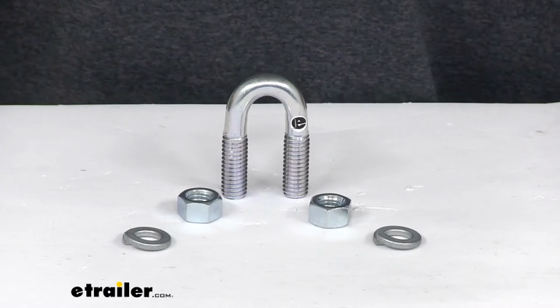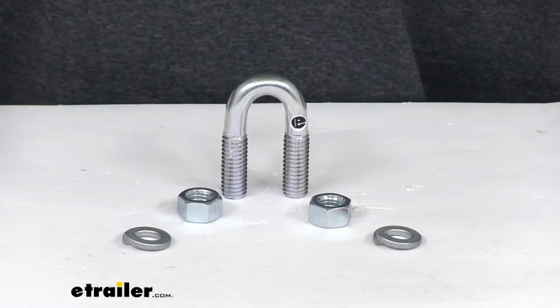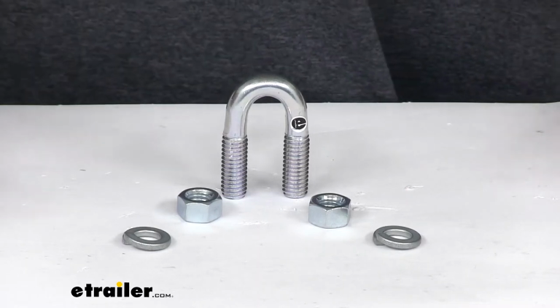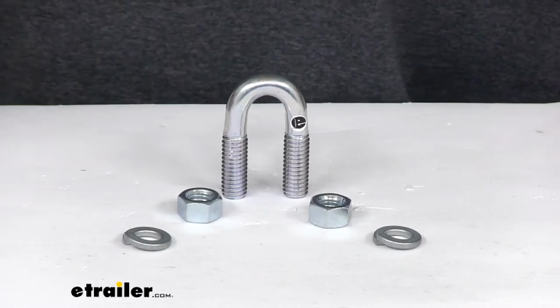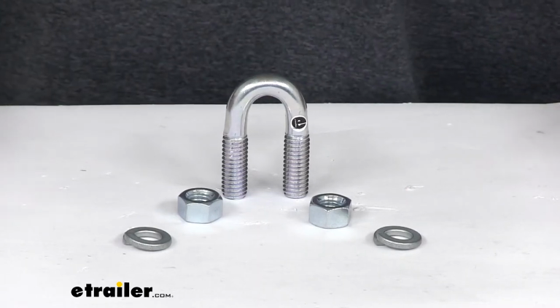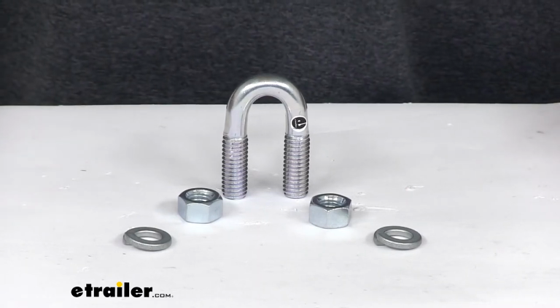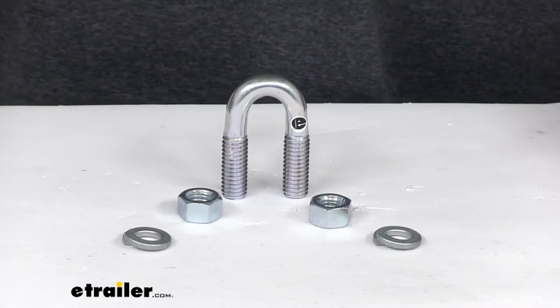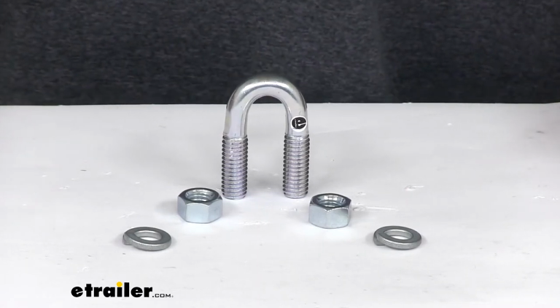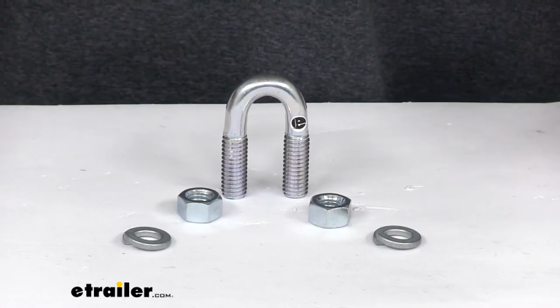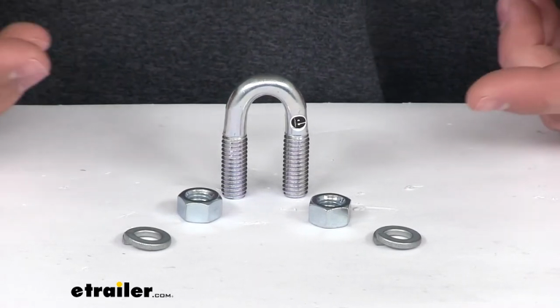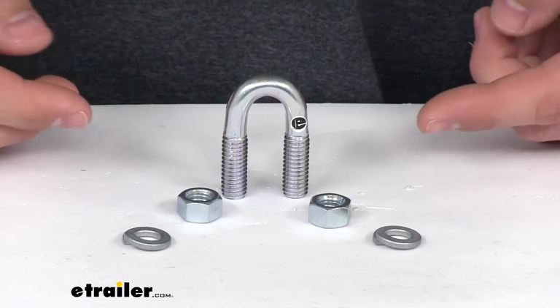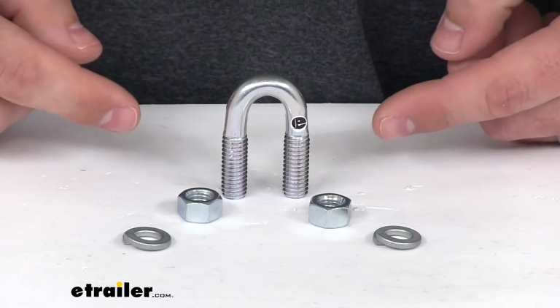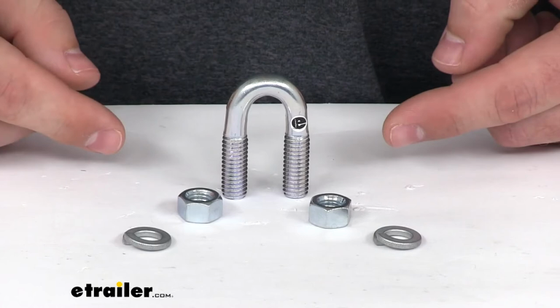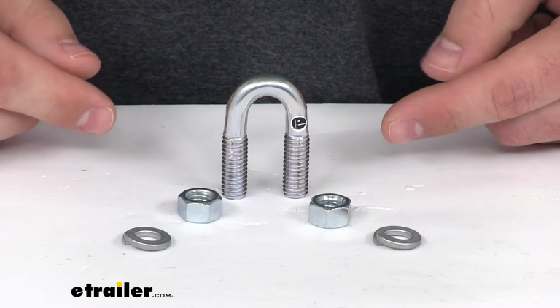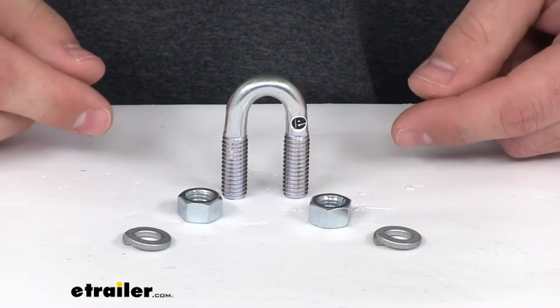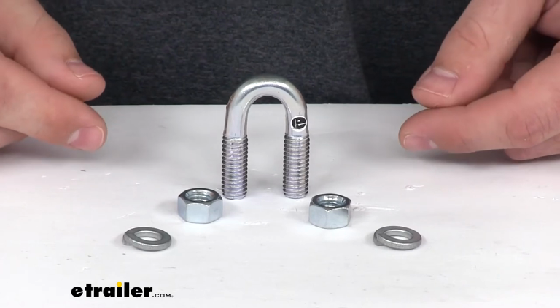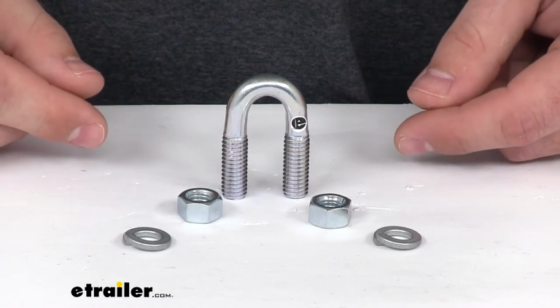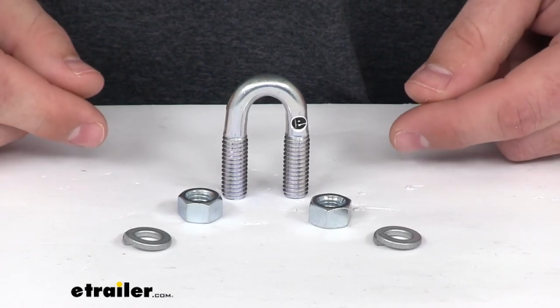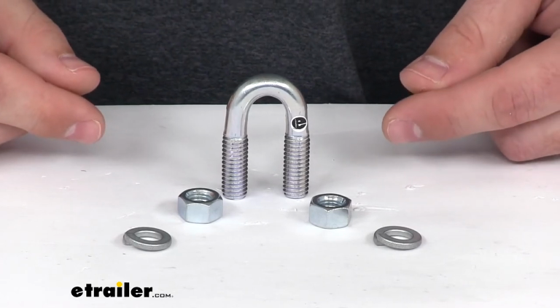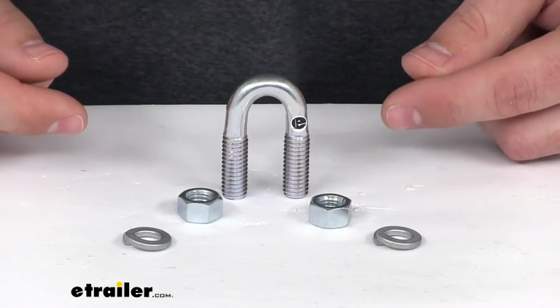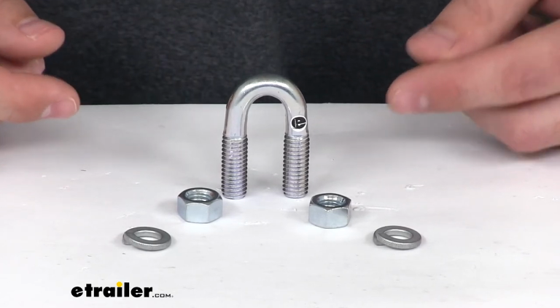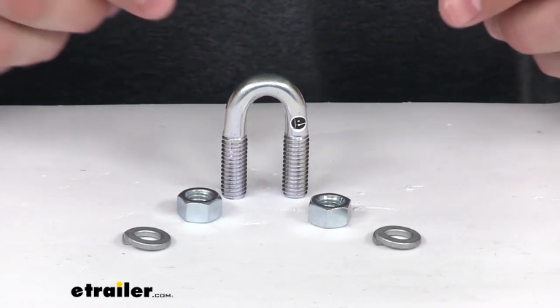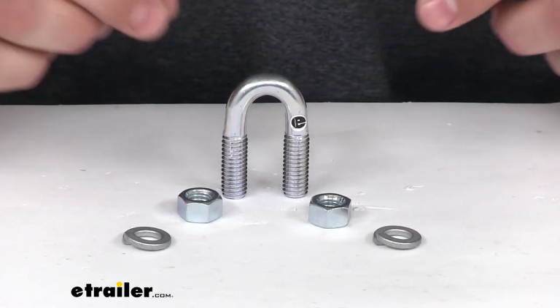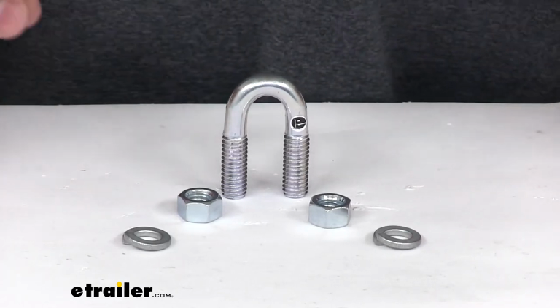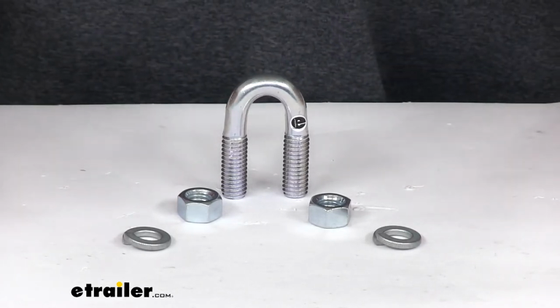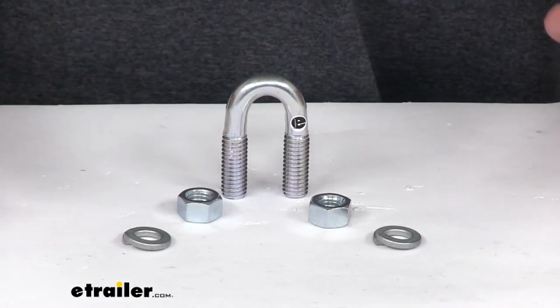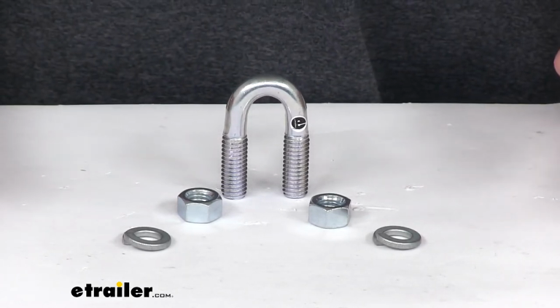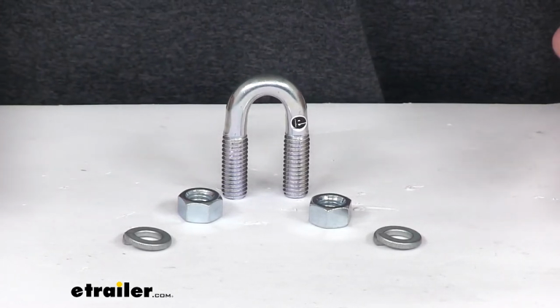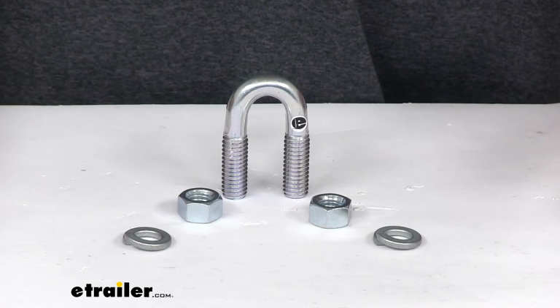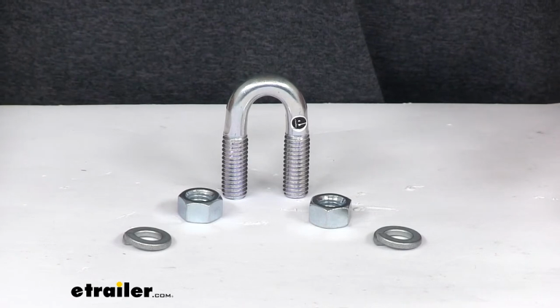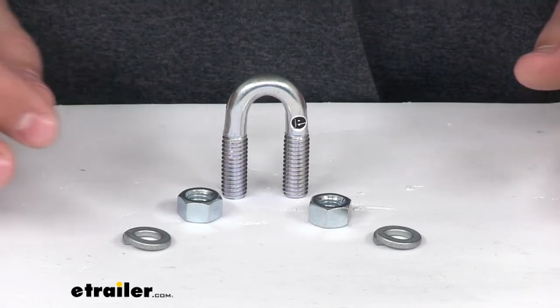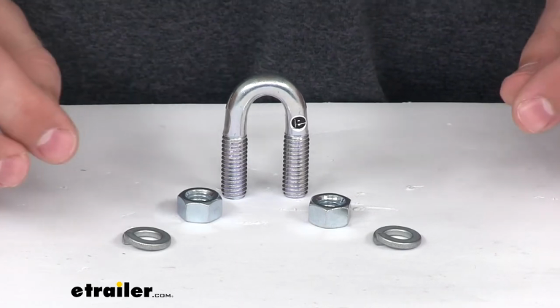Hi, I'm Michael with E-Trailer.com. Today we're going to be taking a look at the replacement clevis kit for your Fisher snow plow. This is going to replace the clevis kit on your Fisher snow plow.